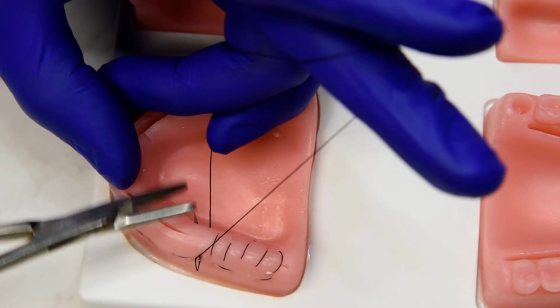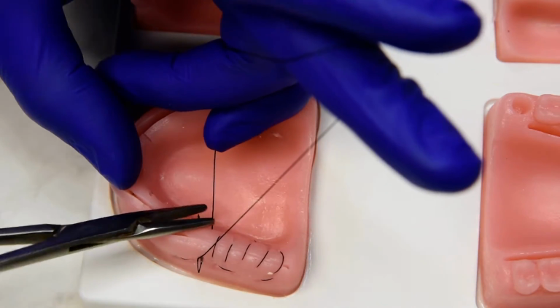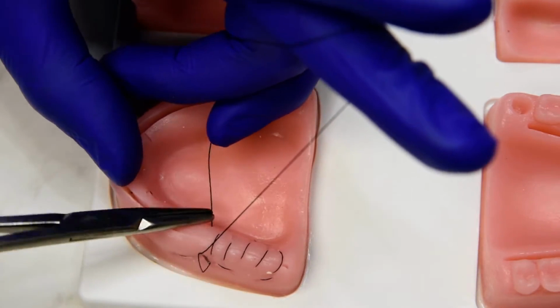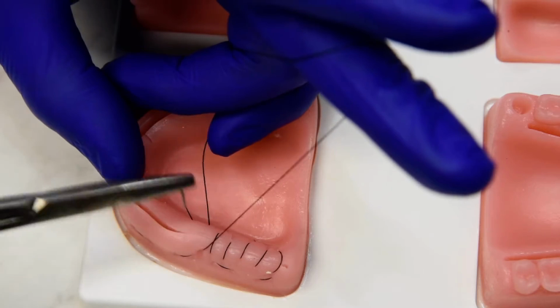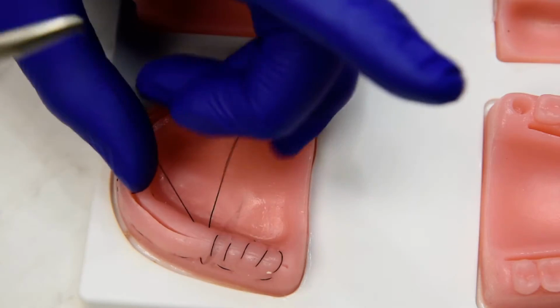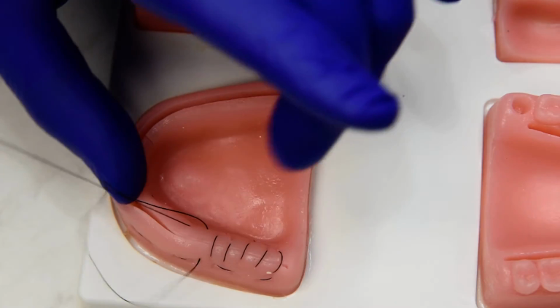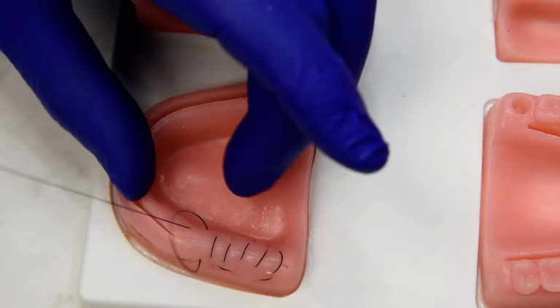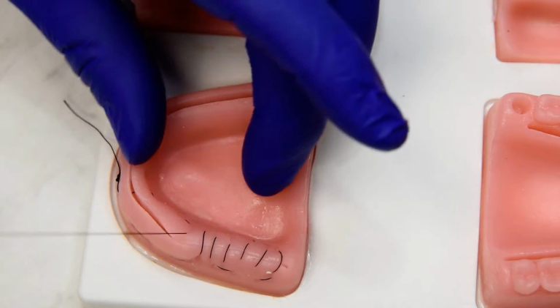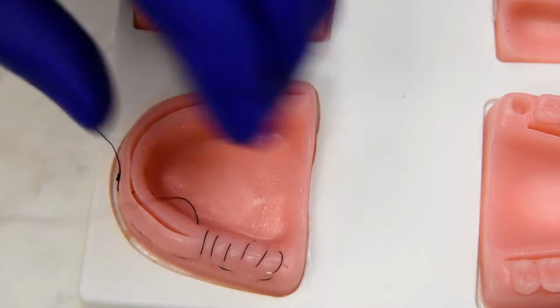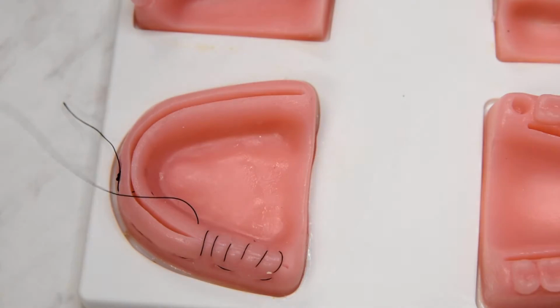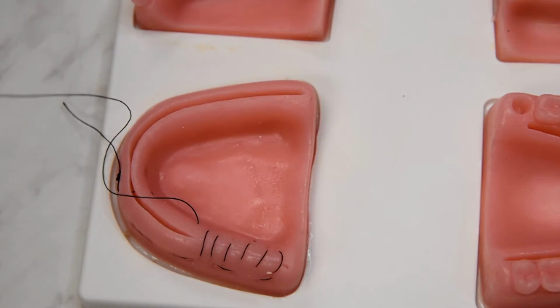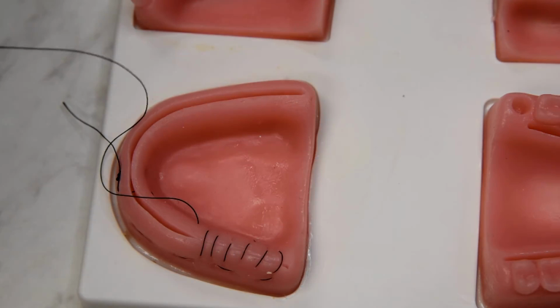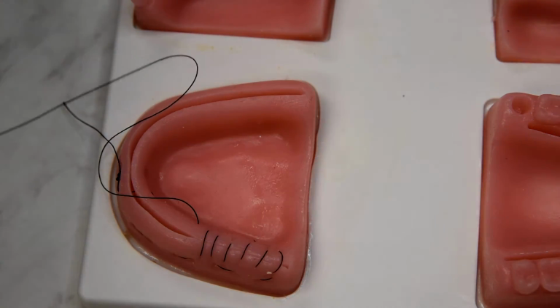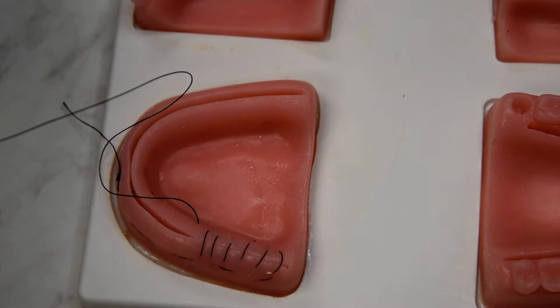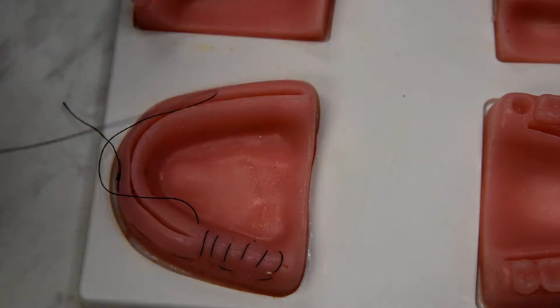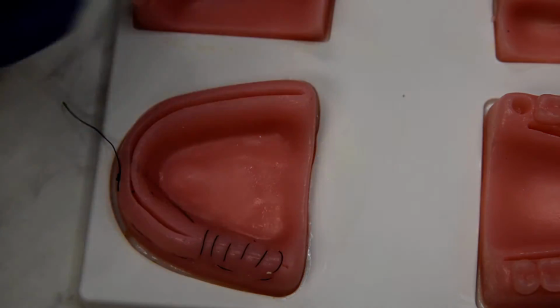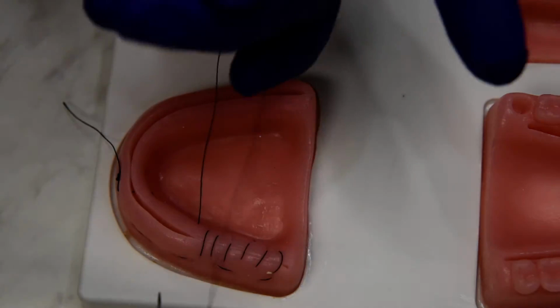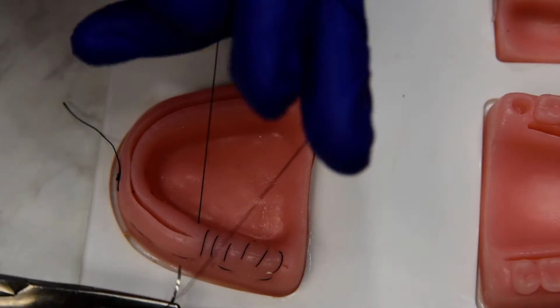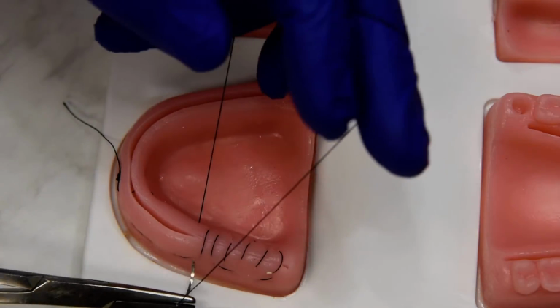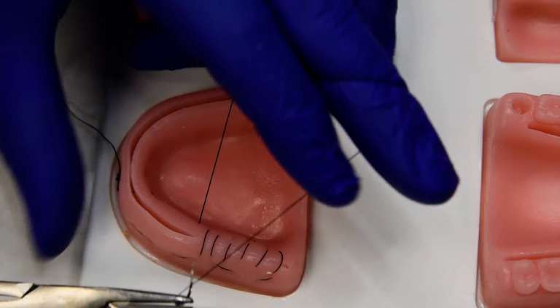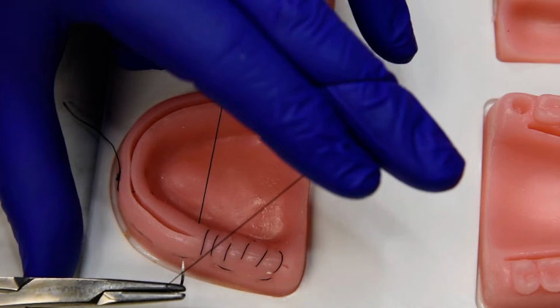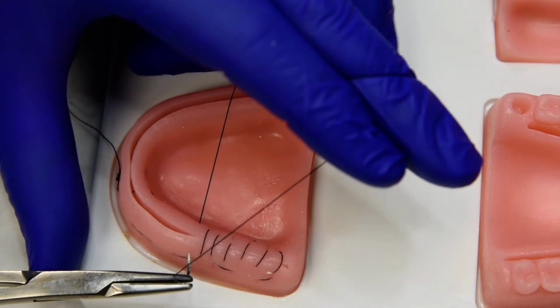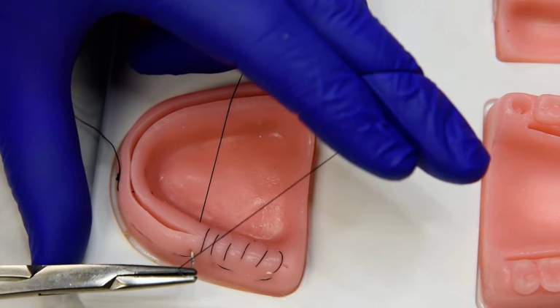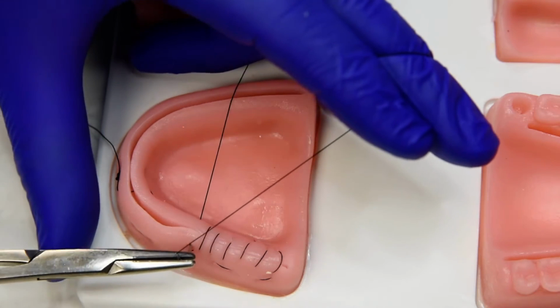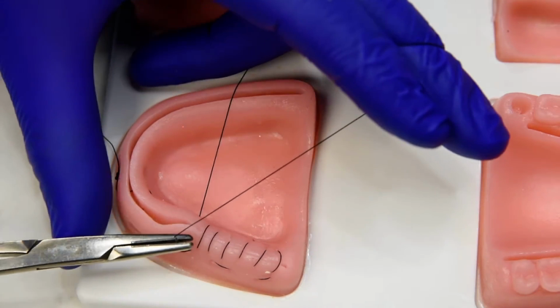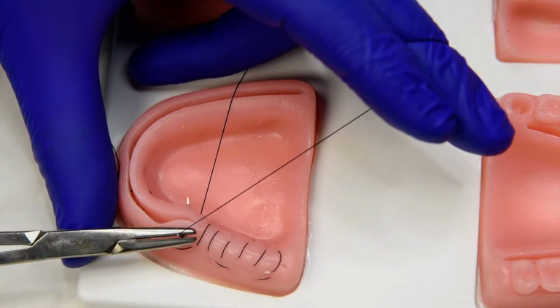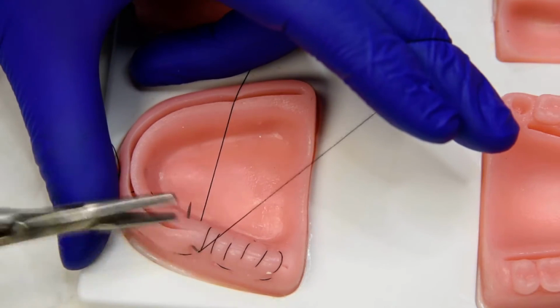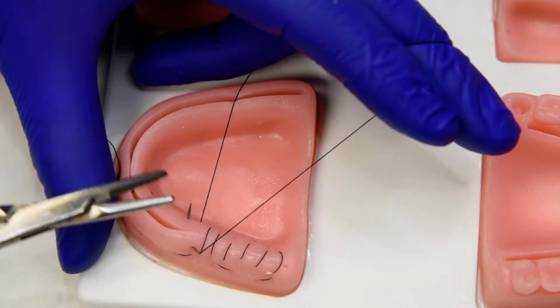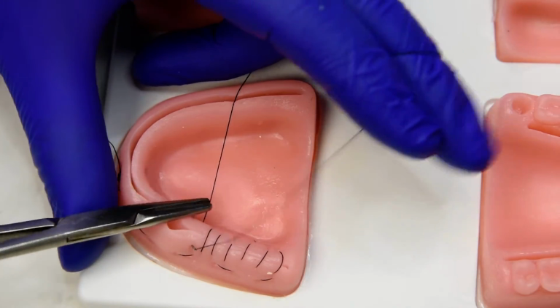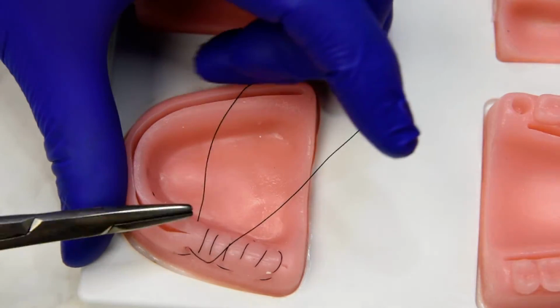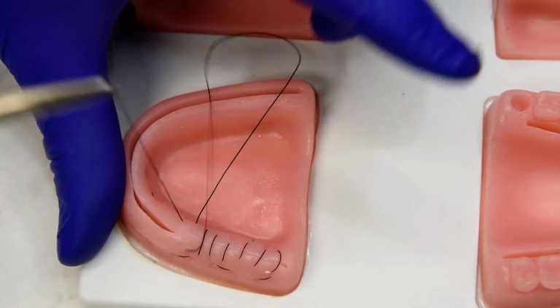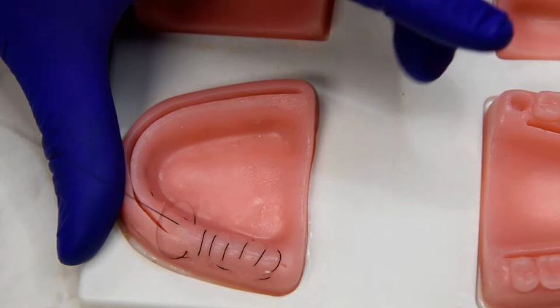Being mindful not to bite apical to your original mattresses. Otherwise you'll incorporate tension across your mattress, which is what we're trying to avoid.